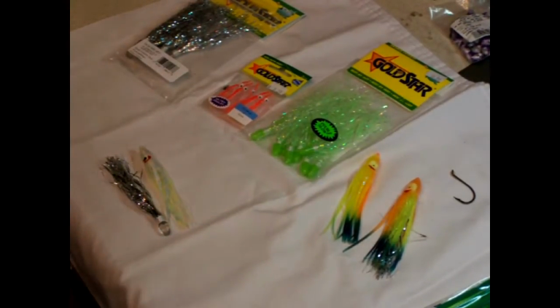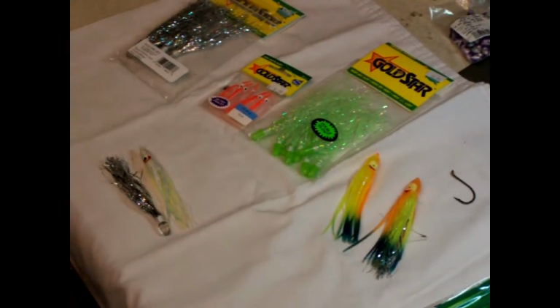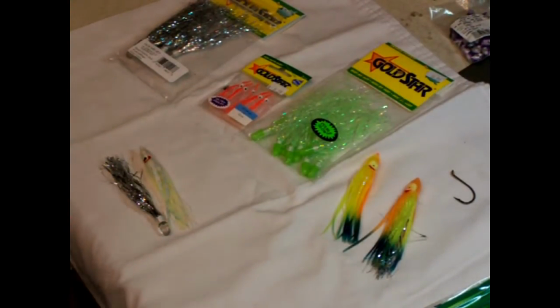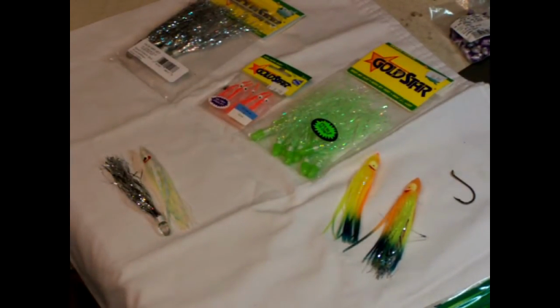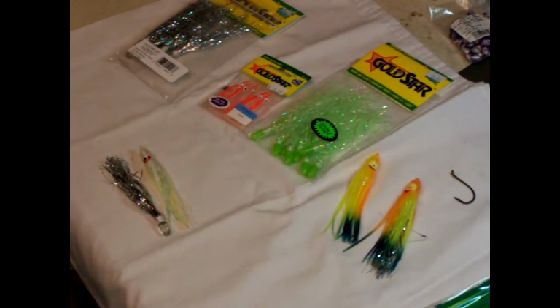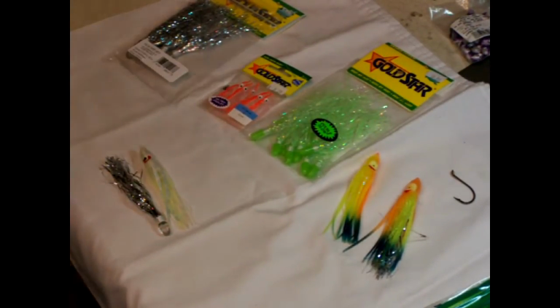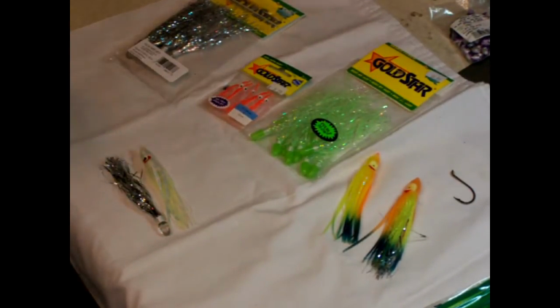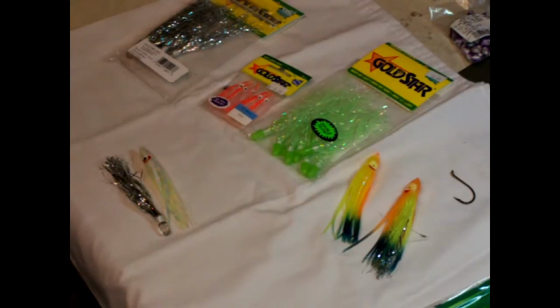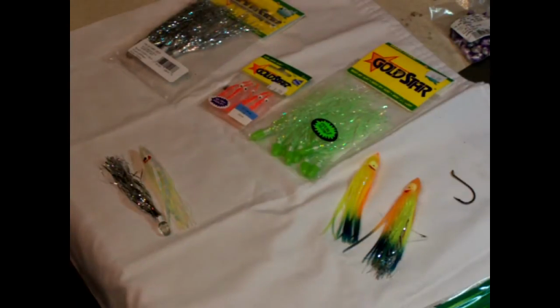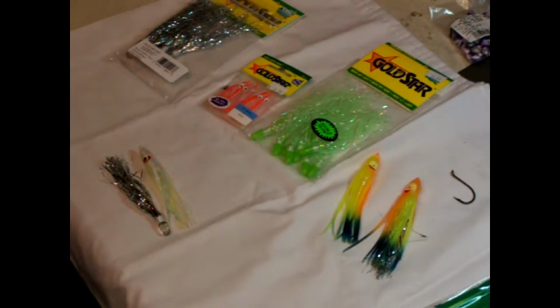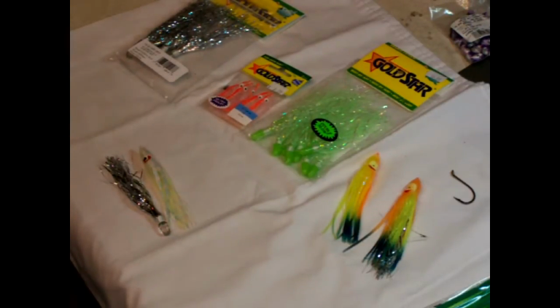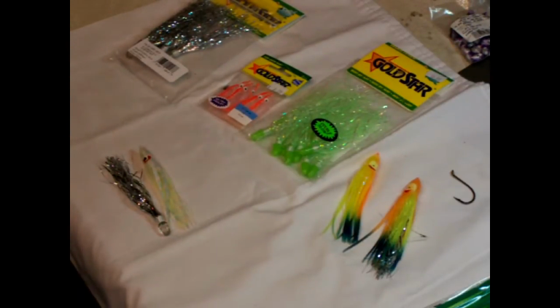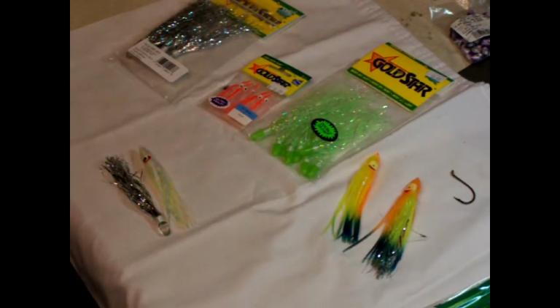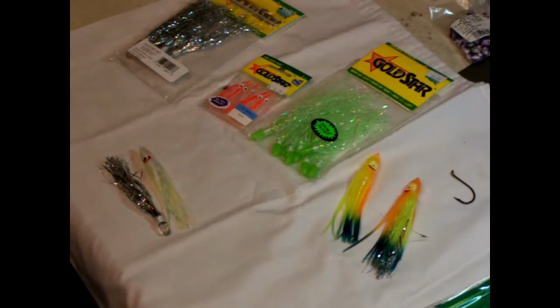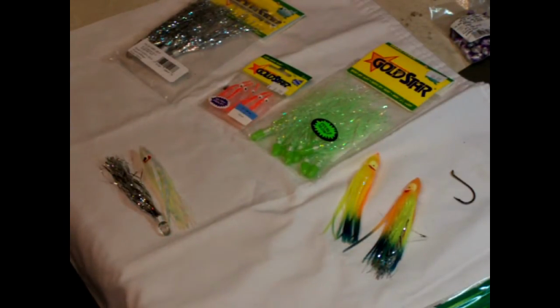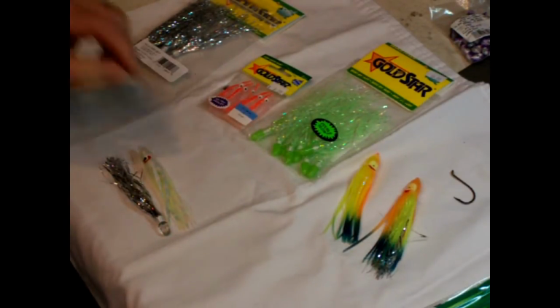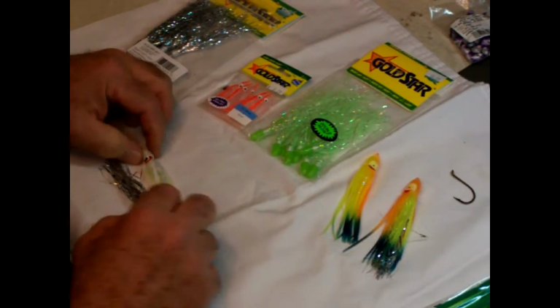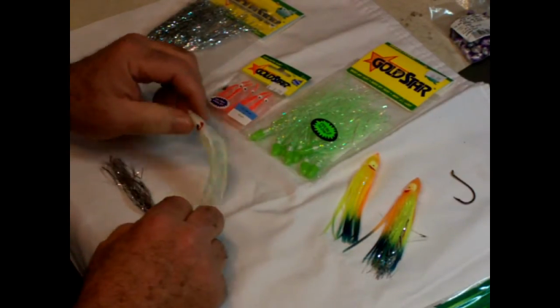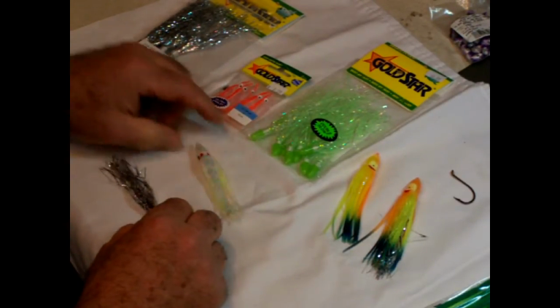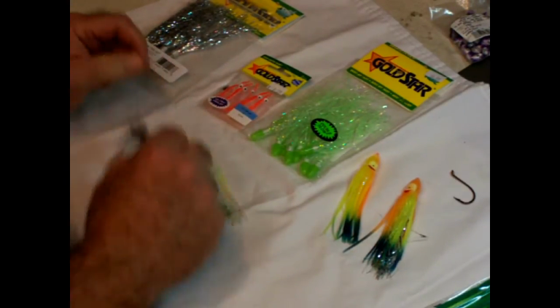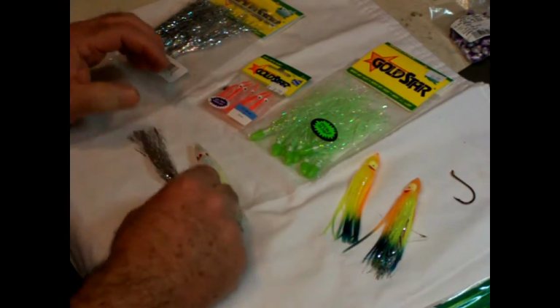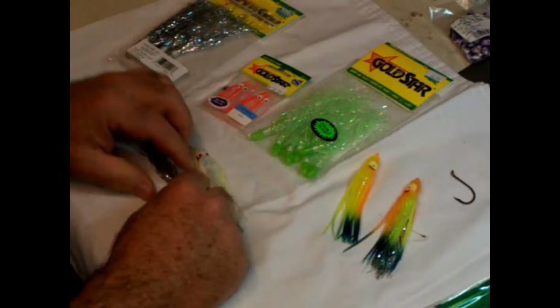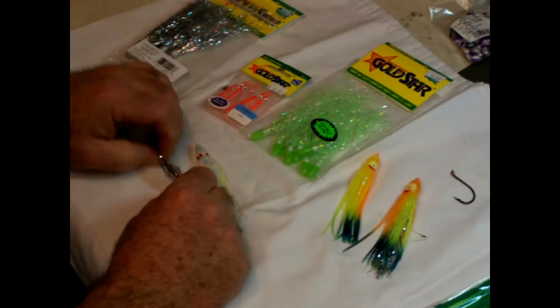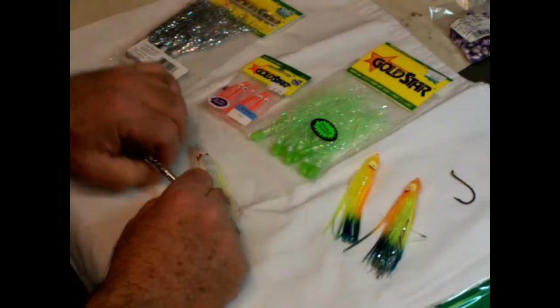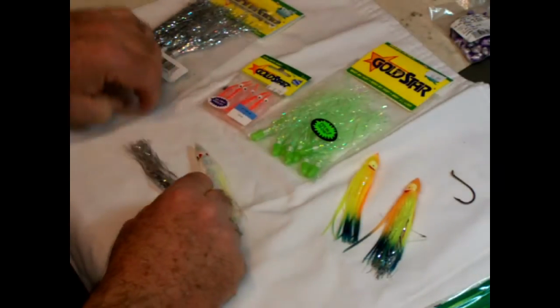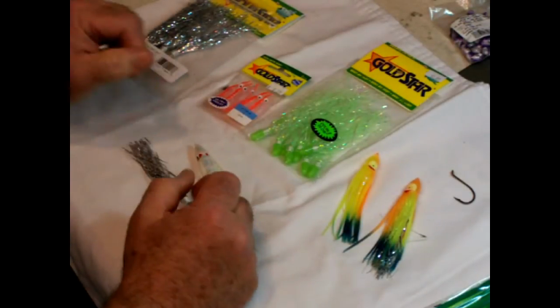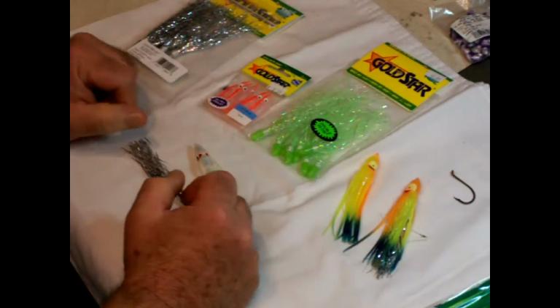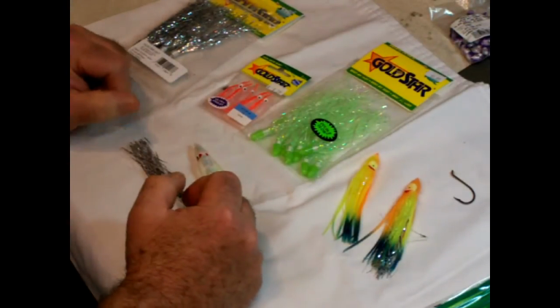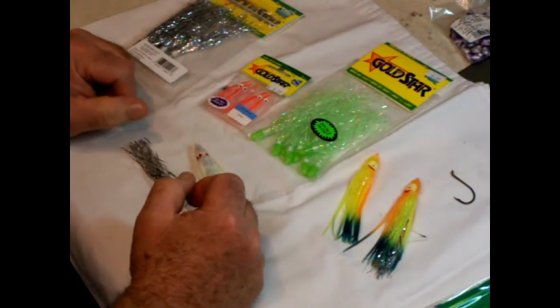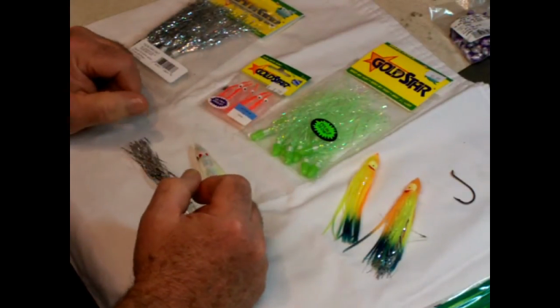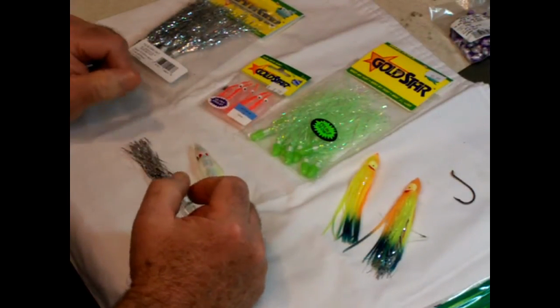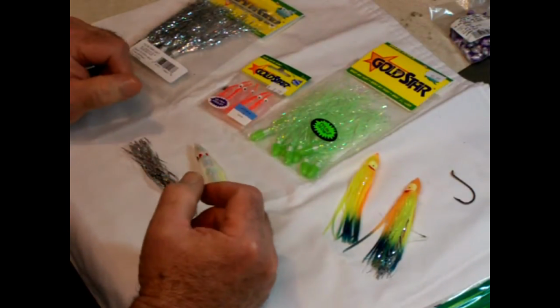Hi, this is Jerry at Fisherman's Corner. Today we're getting ready for our salmon season. Our springers are coming in and our fall Chinook is coming real soon.